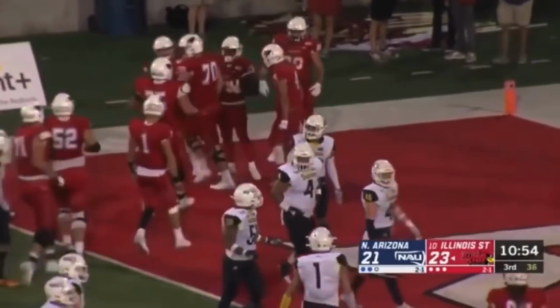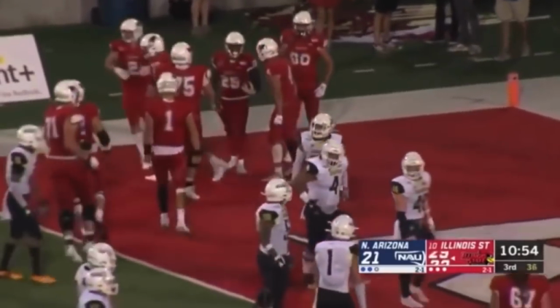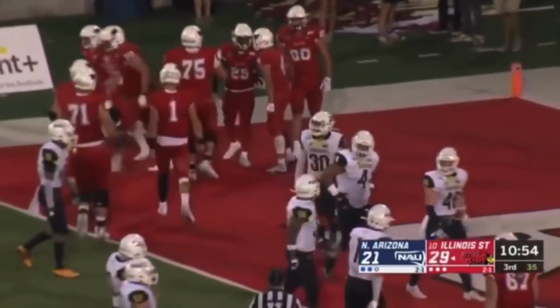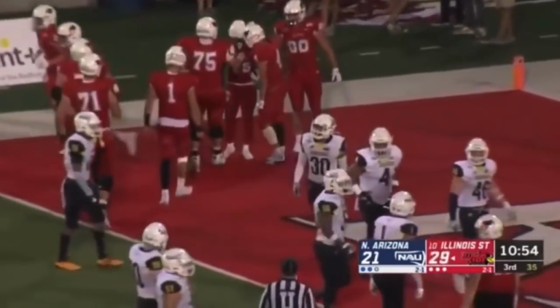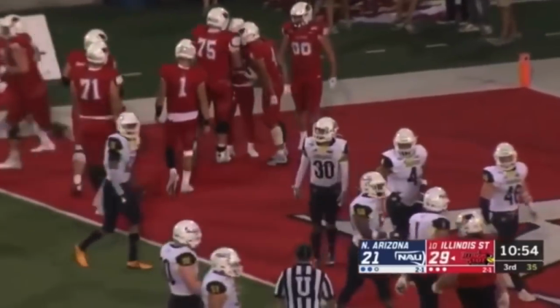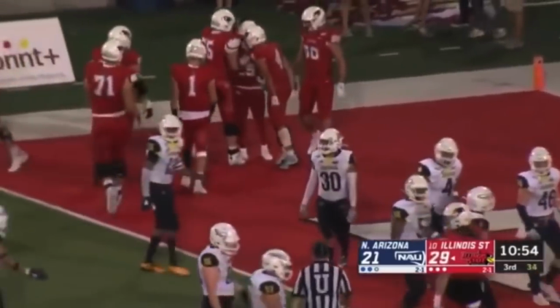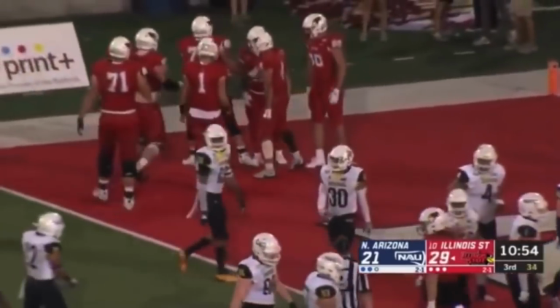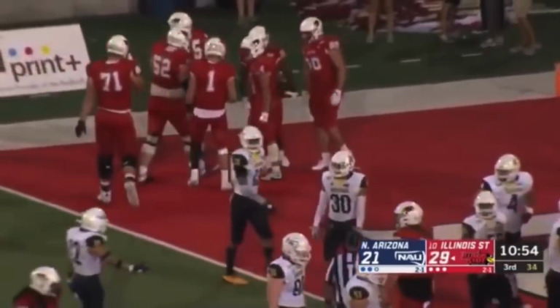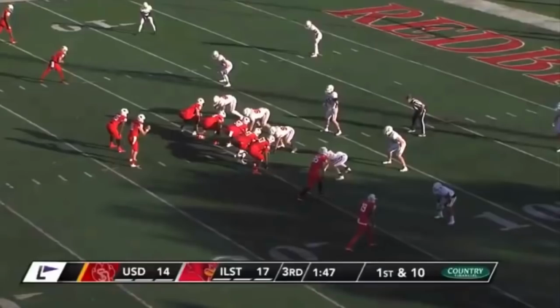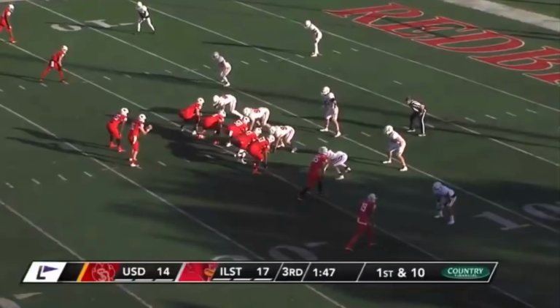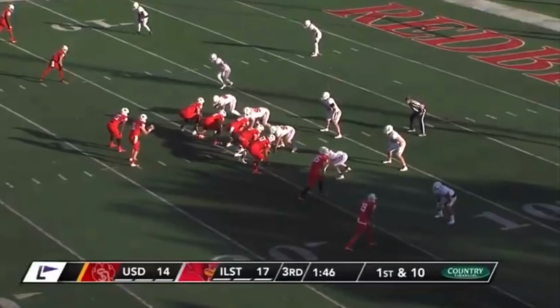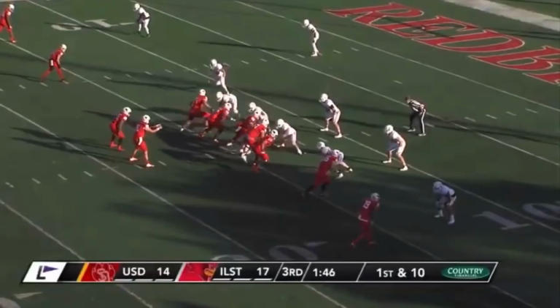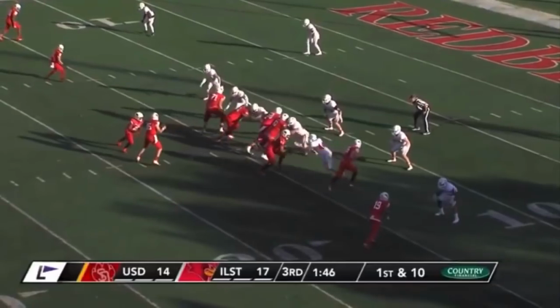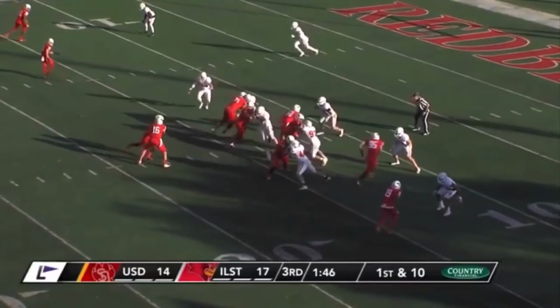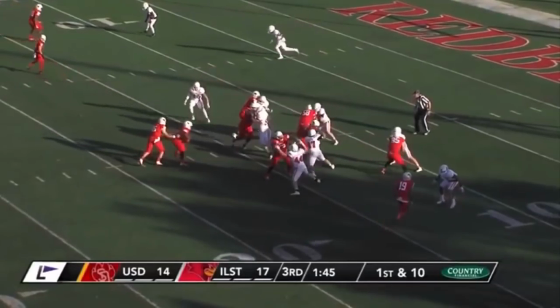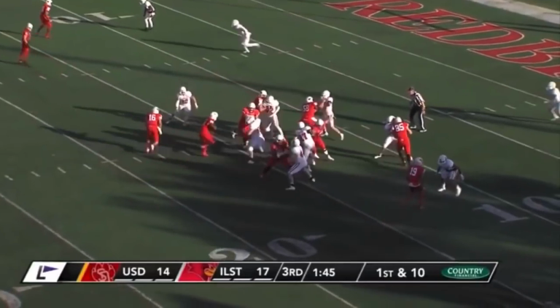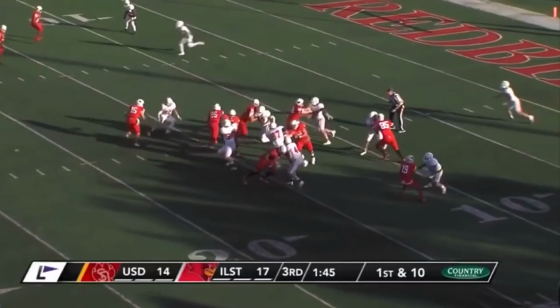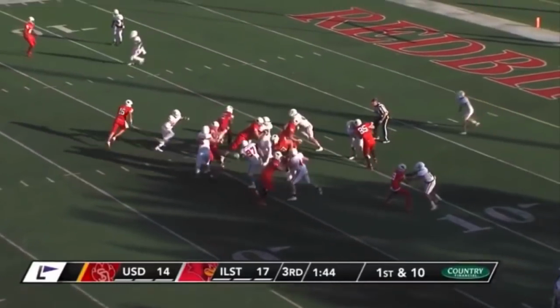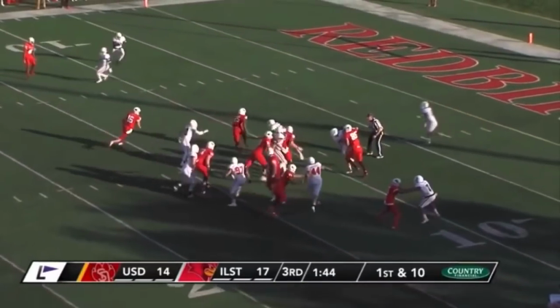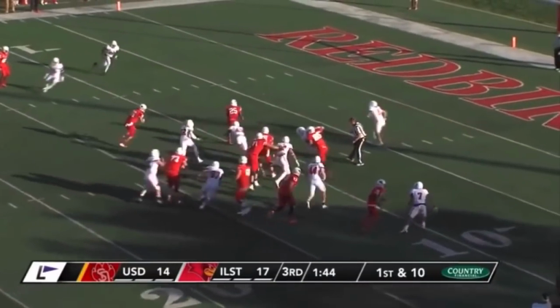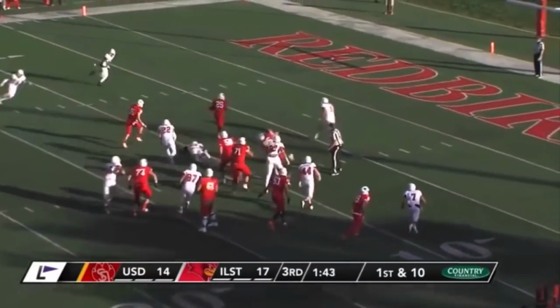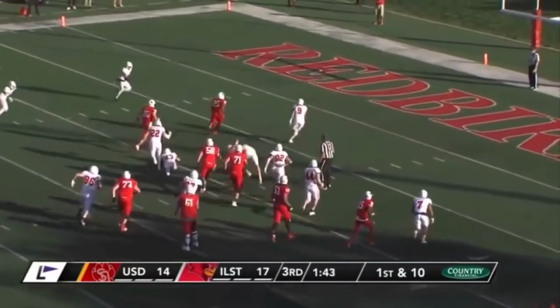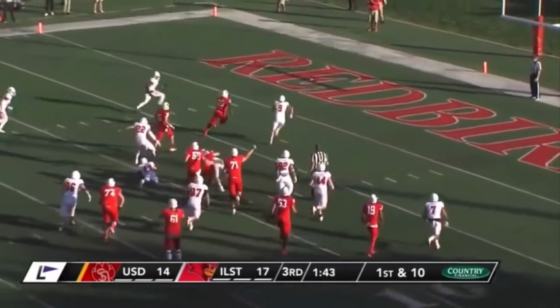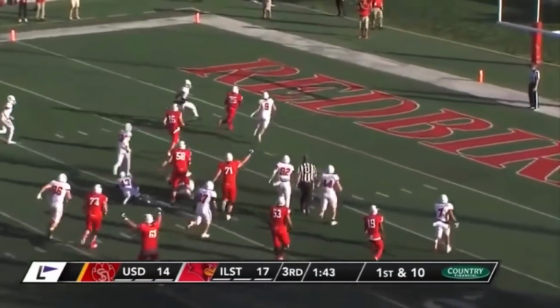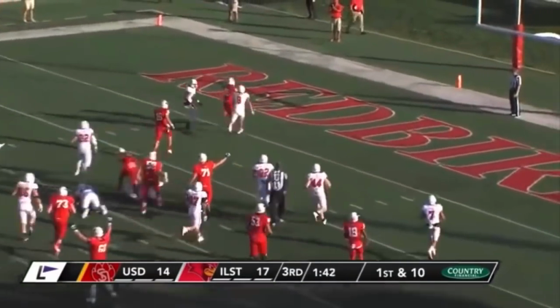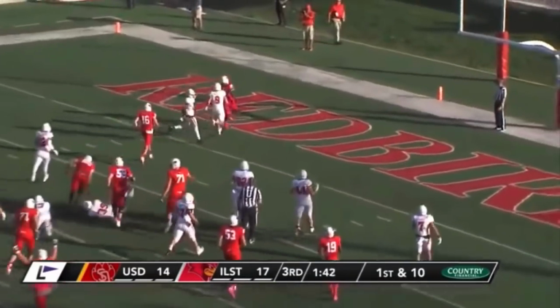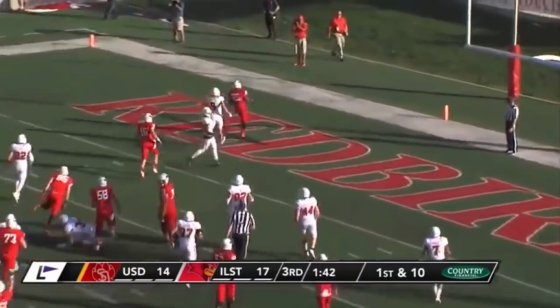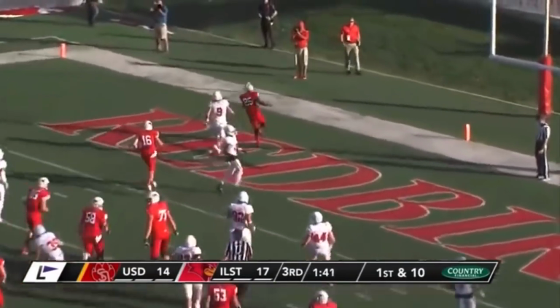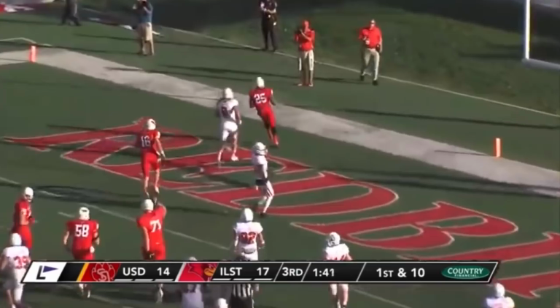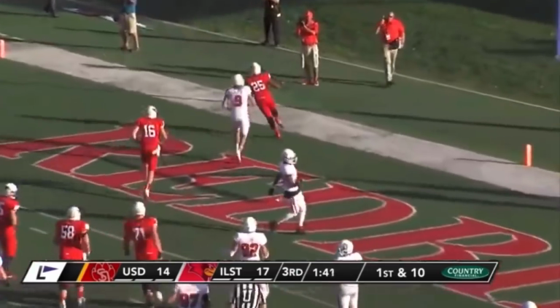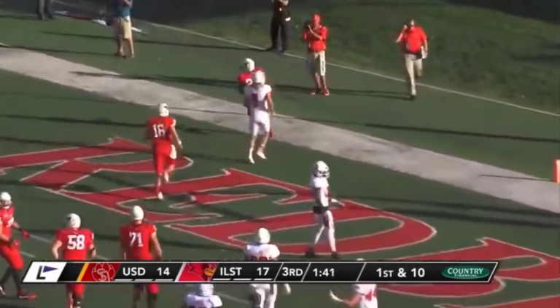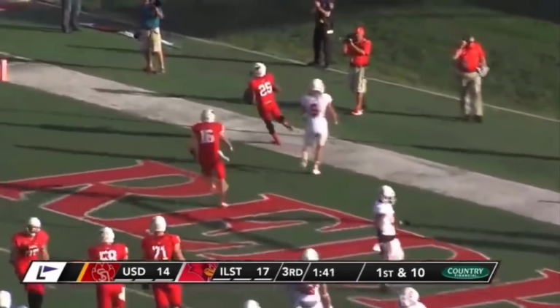Taylor Grimes couldn't finish it off, but James Robinson made the catch part pretty easy for Schnell. Five catches for 155 yards, and now this is going to be James Robinson — touchdown Redbirds!